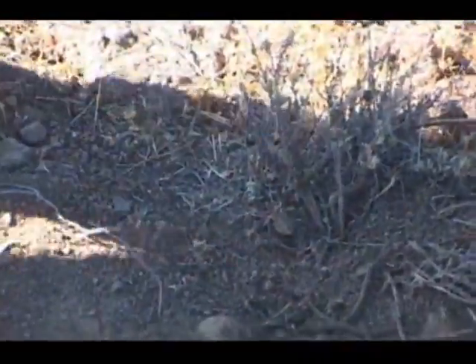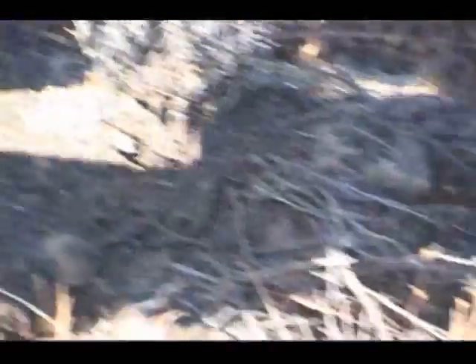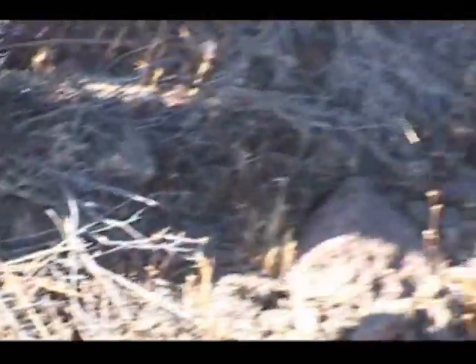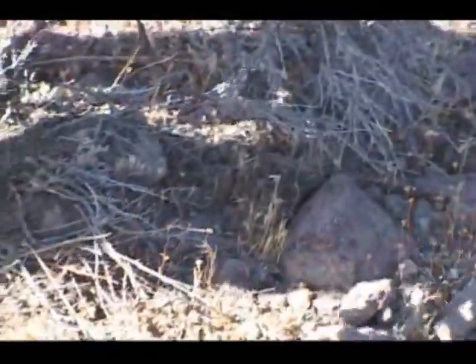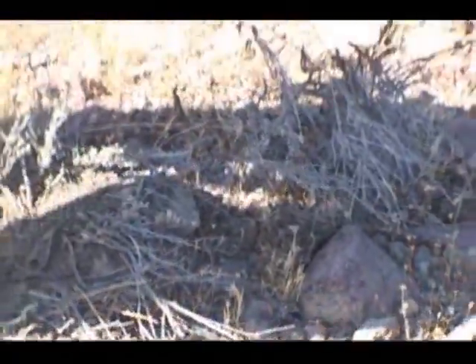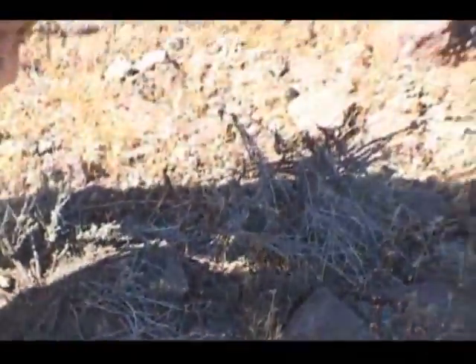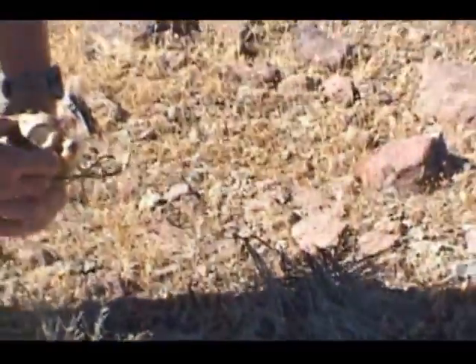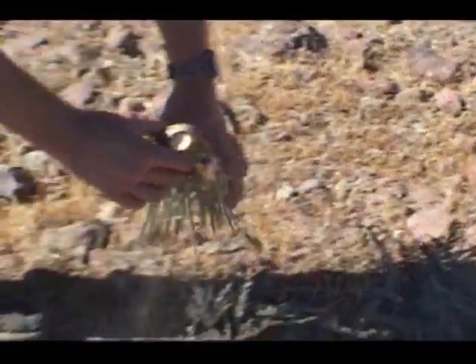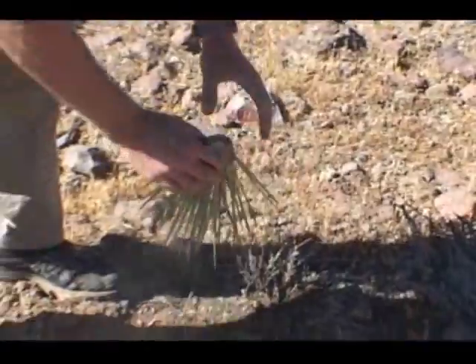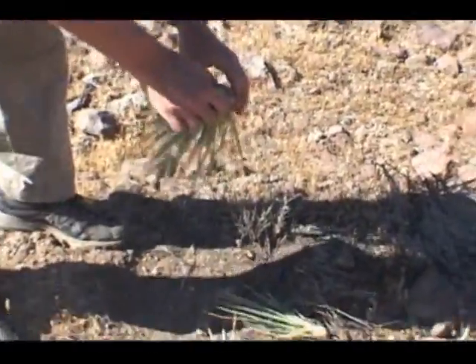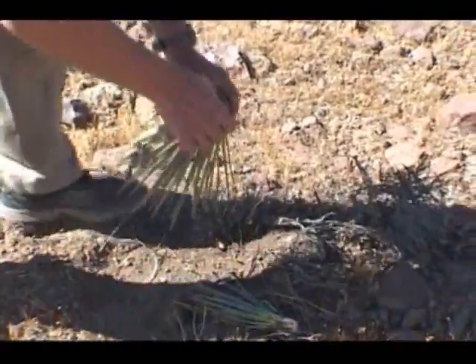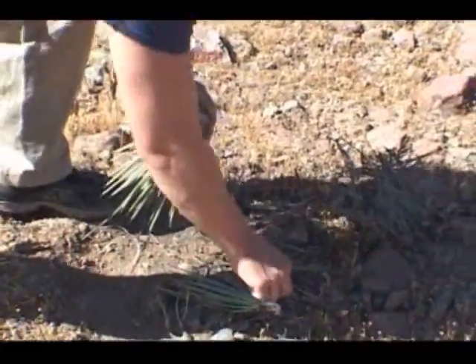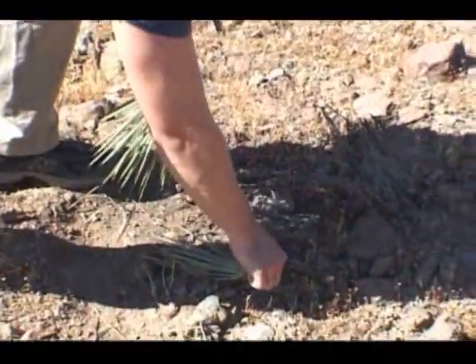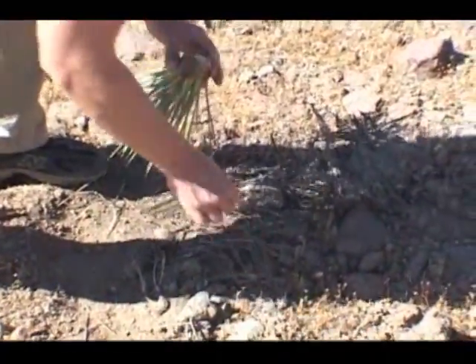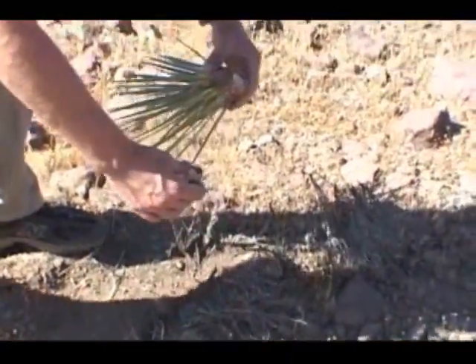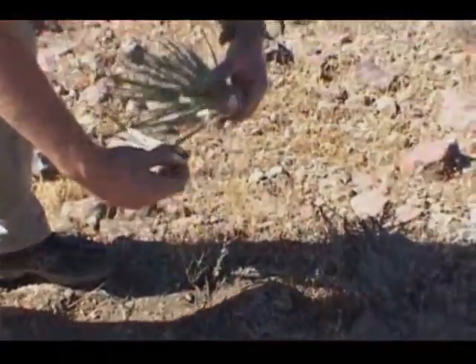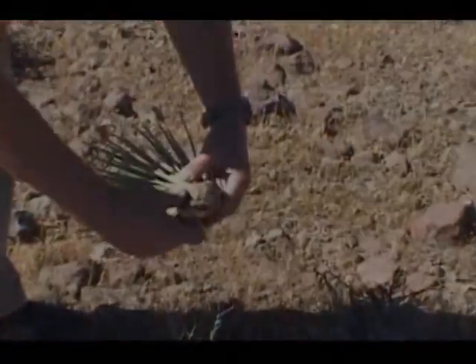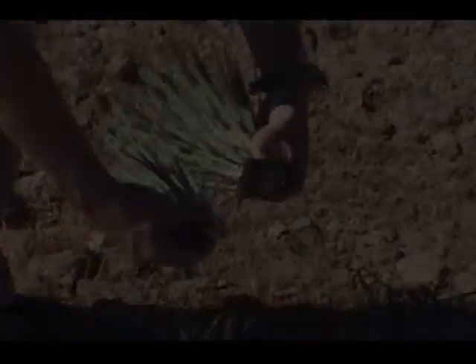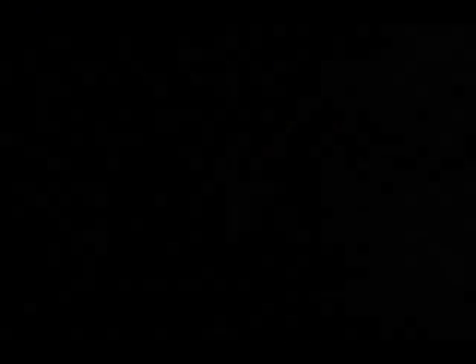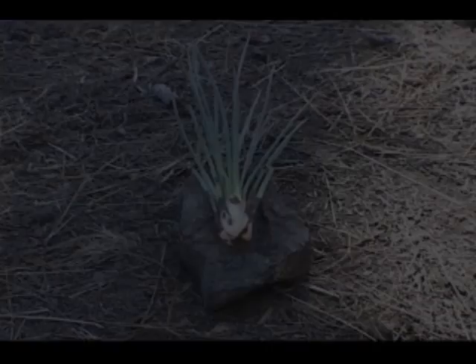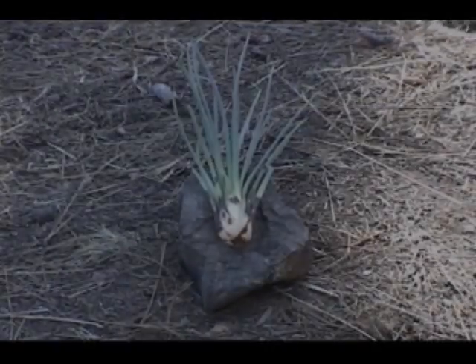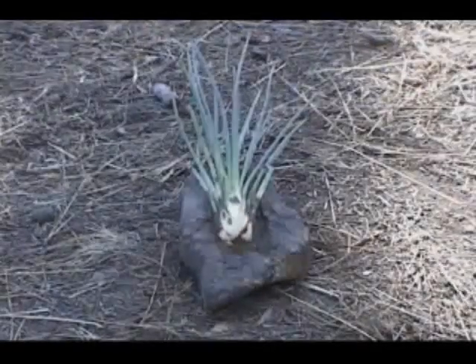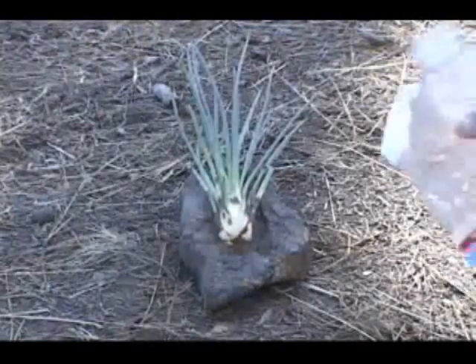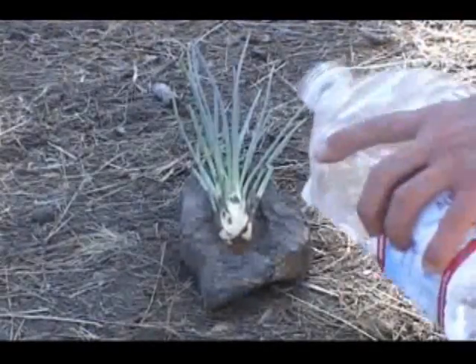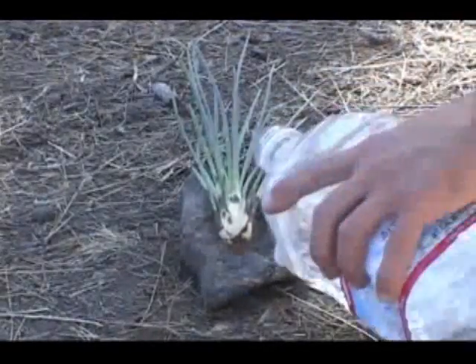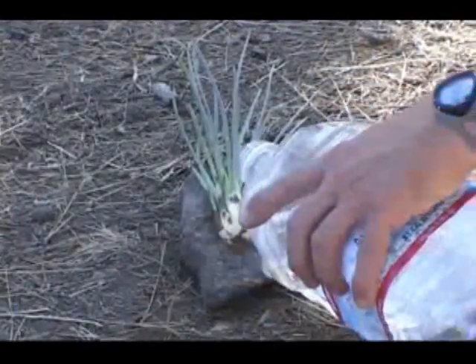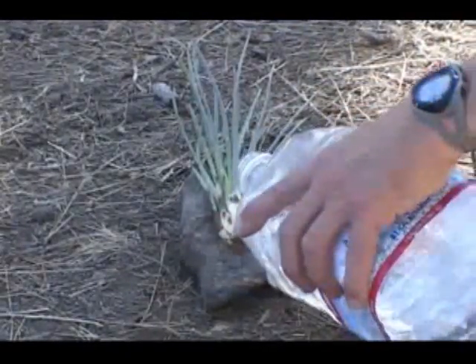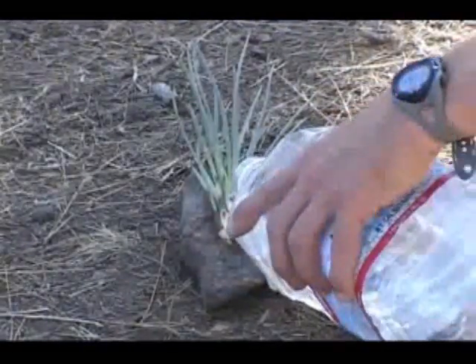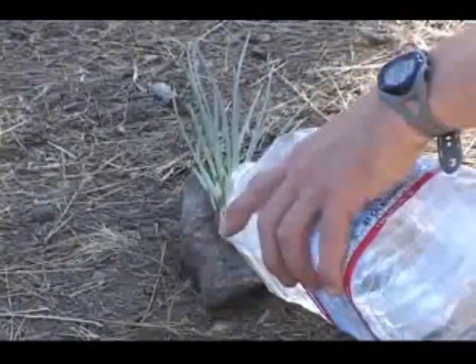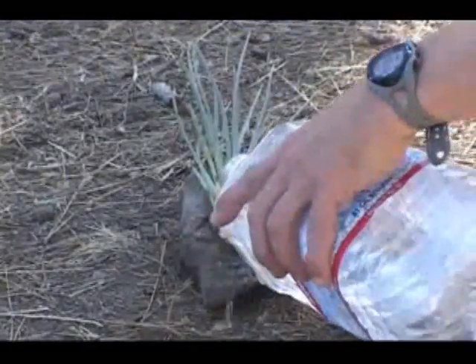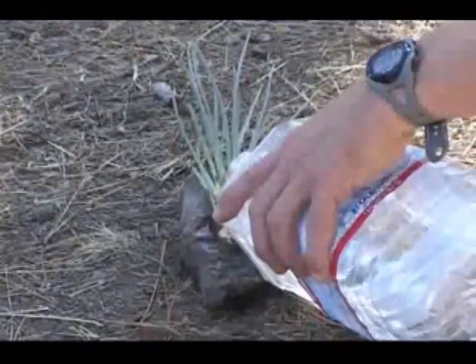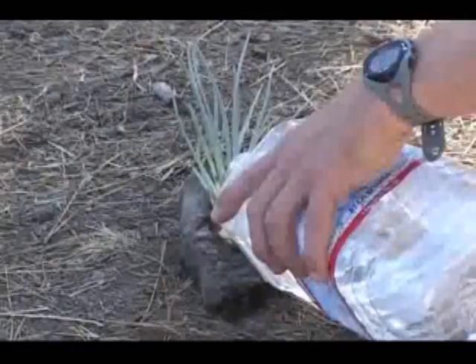Pull it straight out of the ground. If you do not require the entire root, you can pull just a small piece of it out of the ground, as it separates easily, as you can see here. Now, simply add a little water, give it a light smashing, and you'll have all the soap you need.